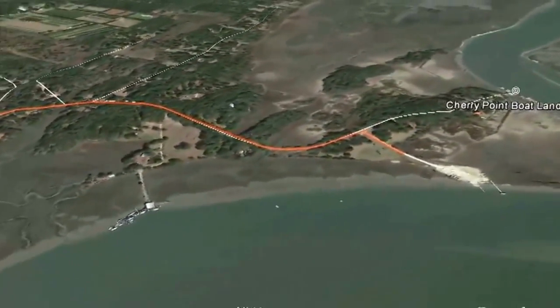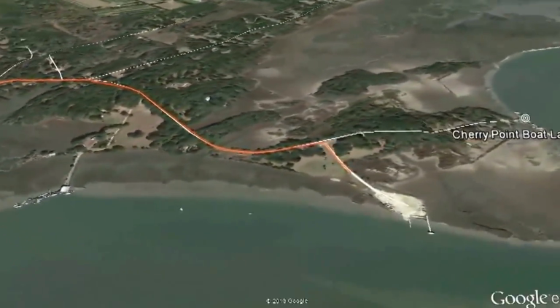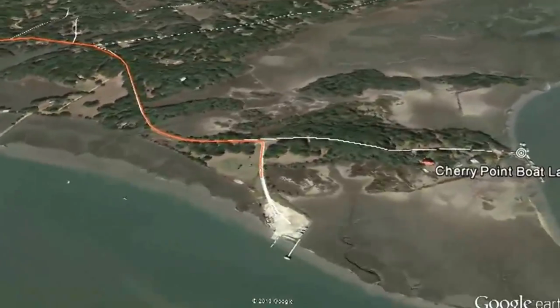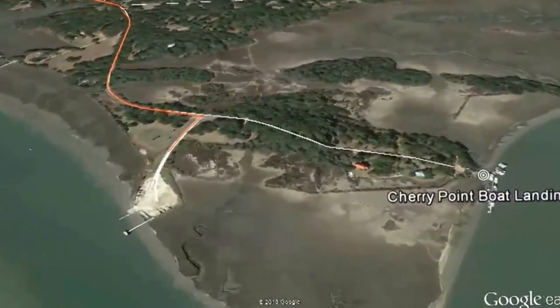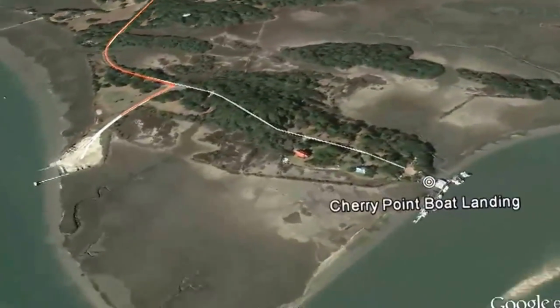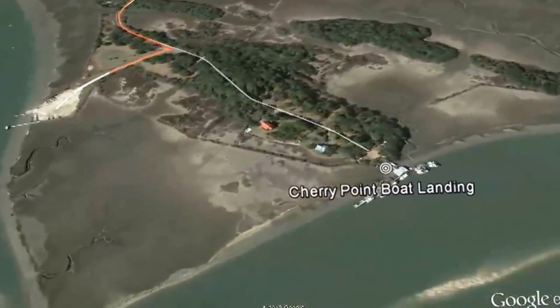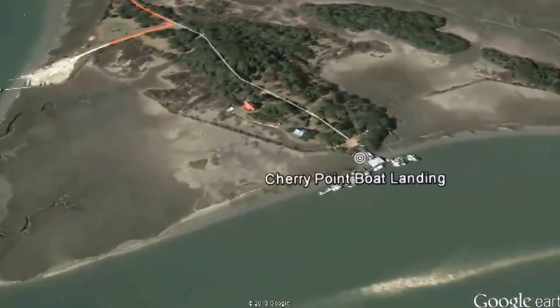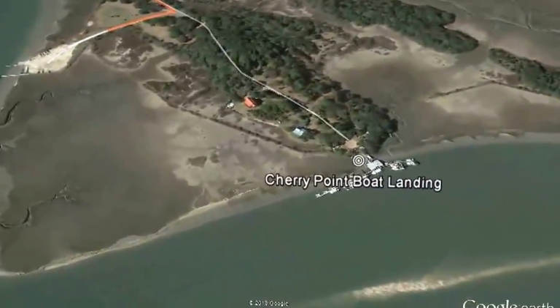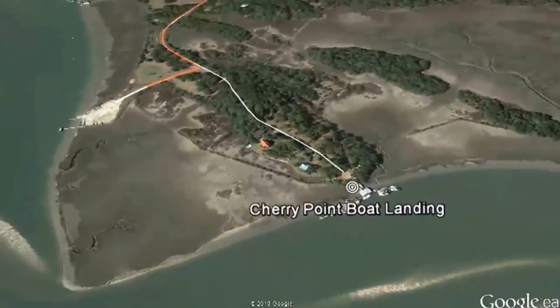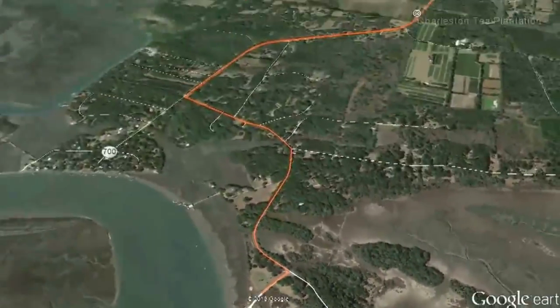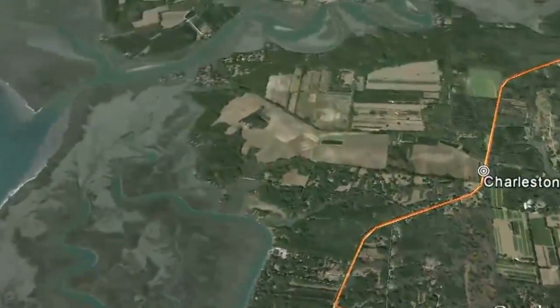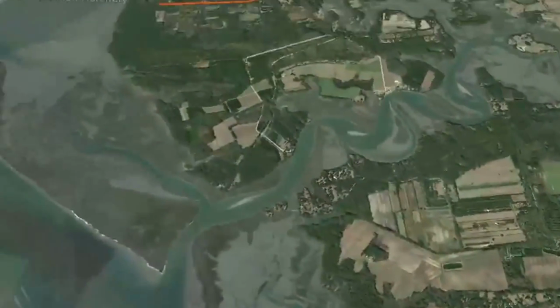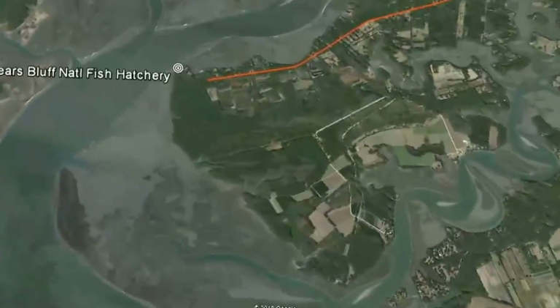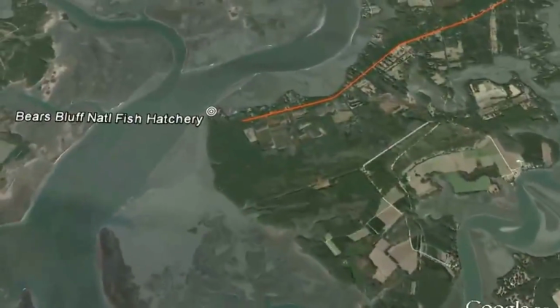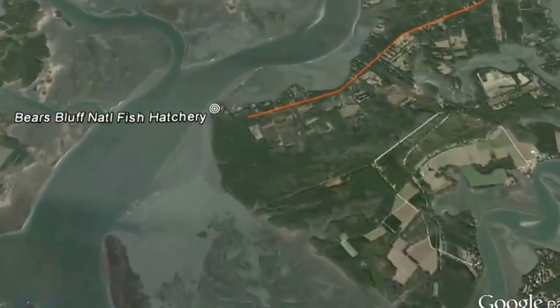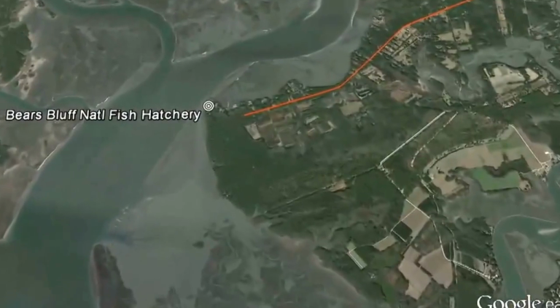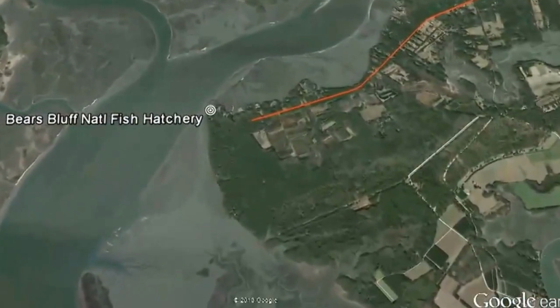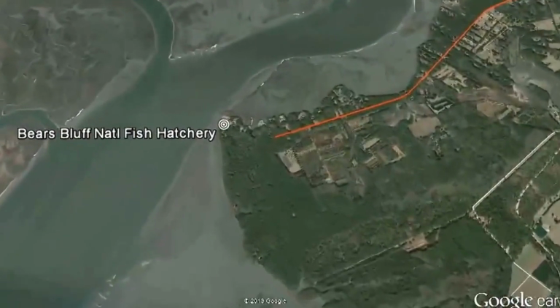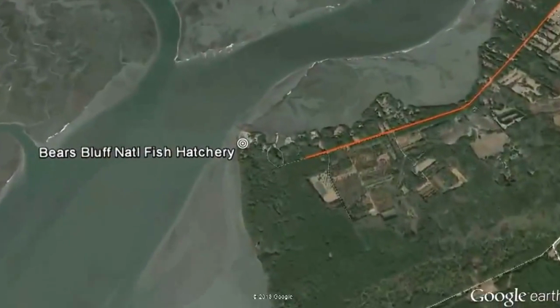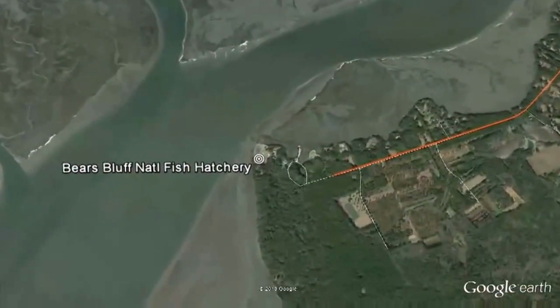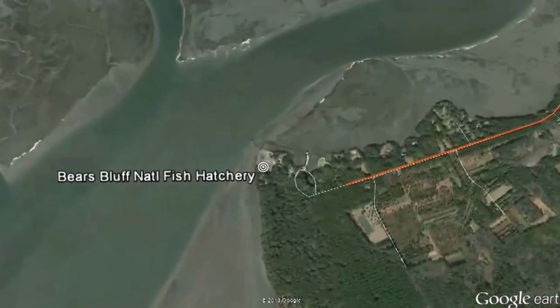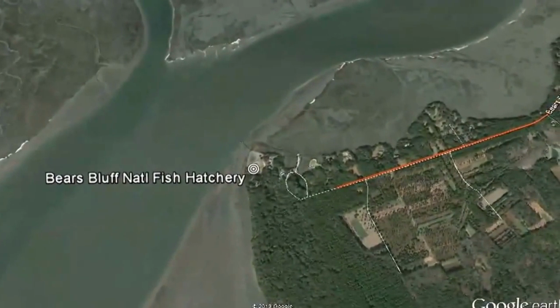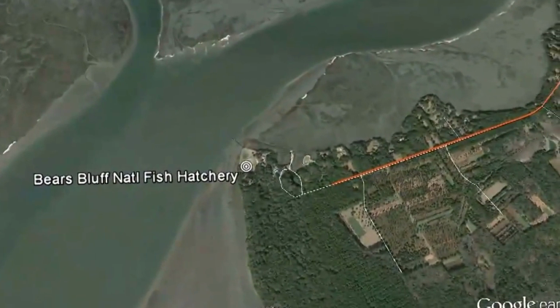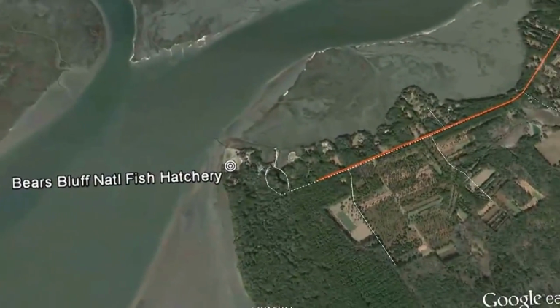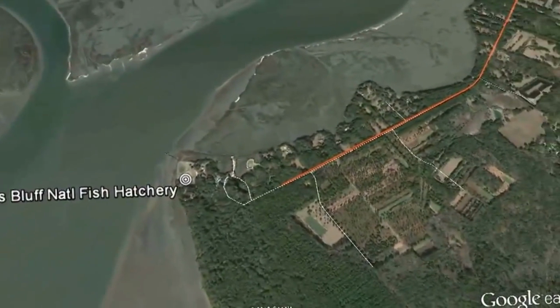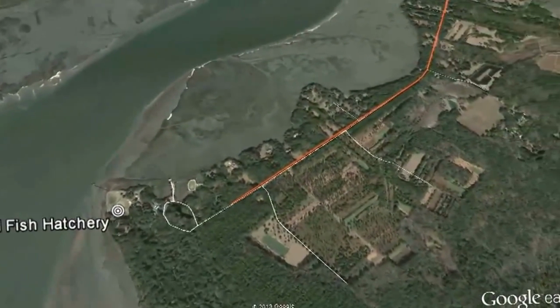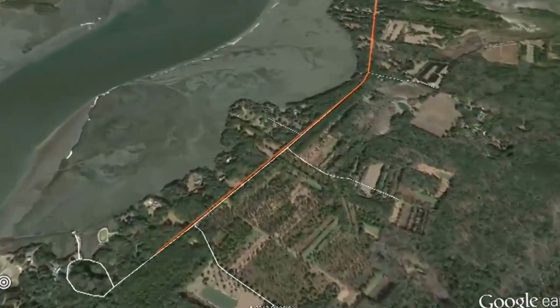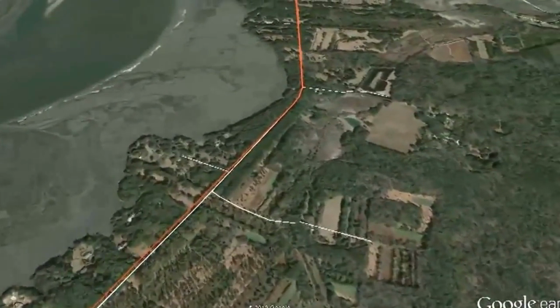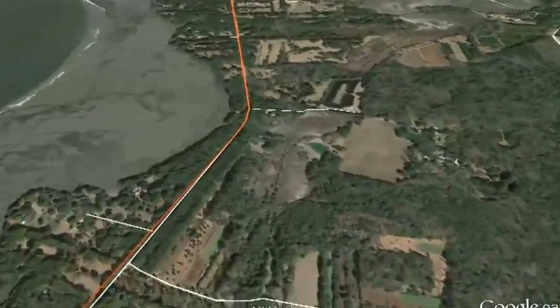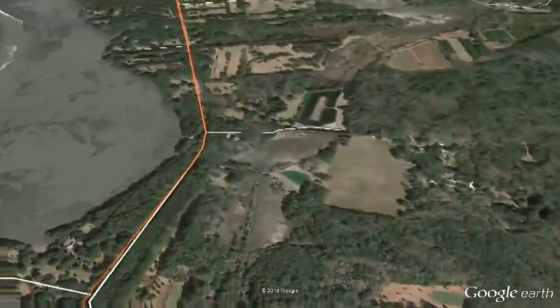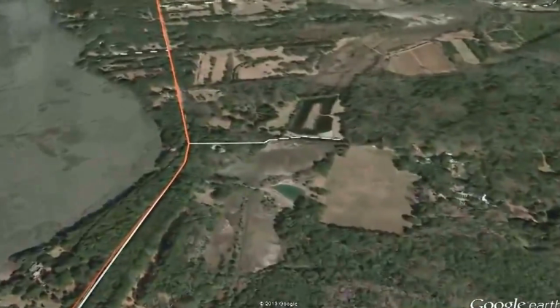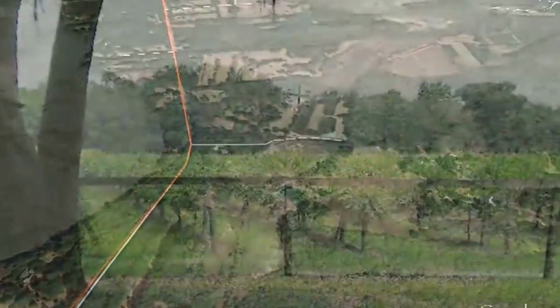This island, roughly 10 miles in length, offers a slower pace of life but still provides easy access to beaches as well as shopping, dining, and the arts in nearby Charleston.